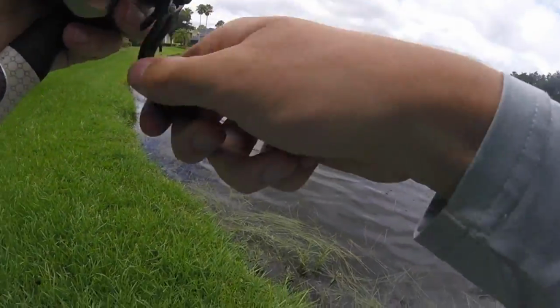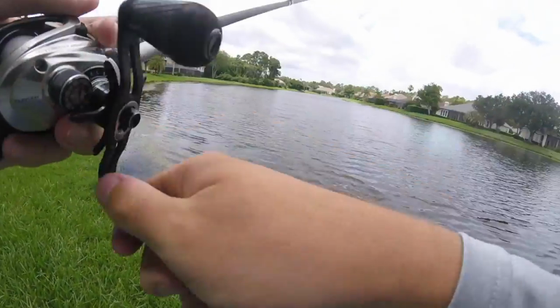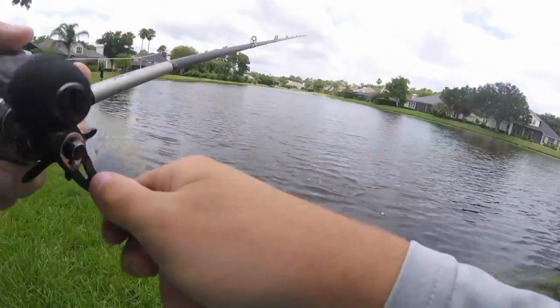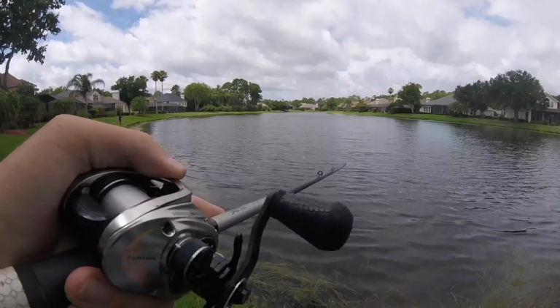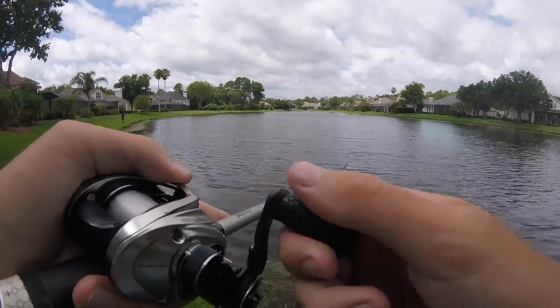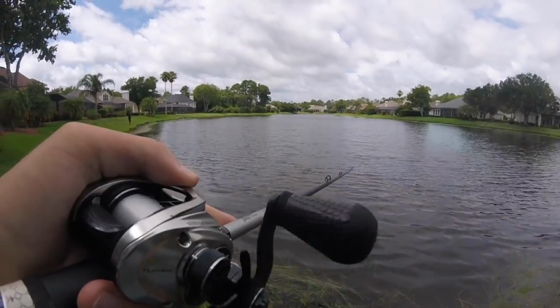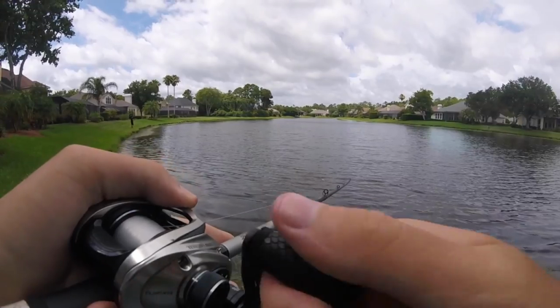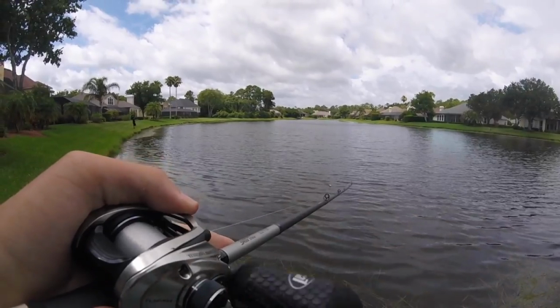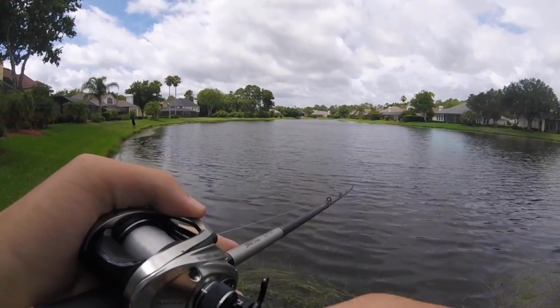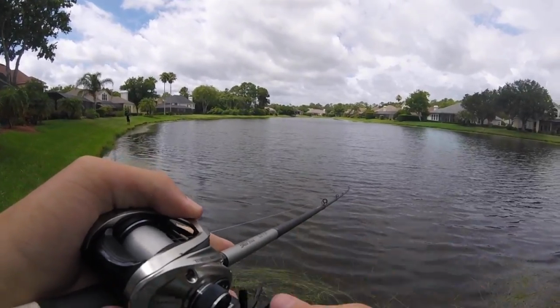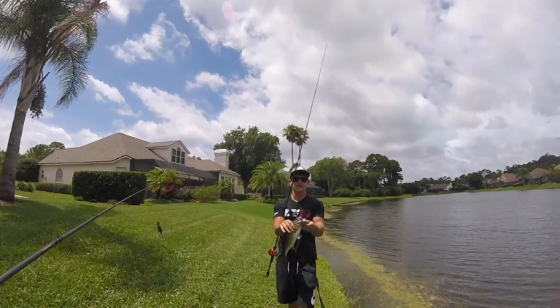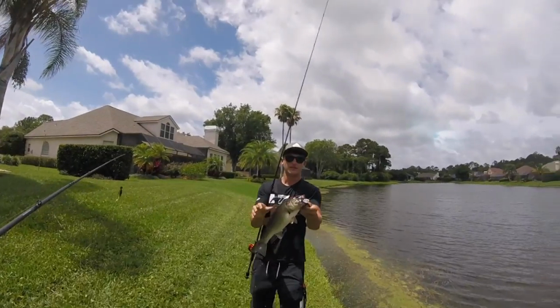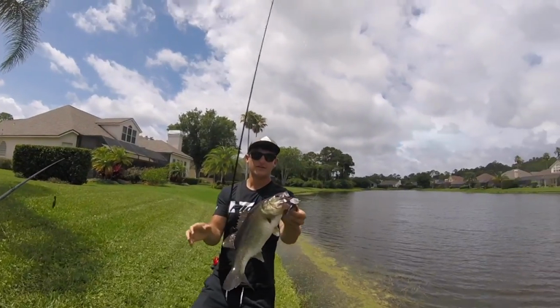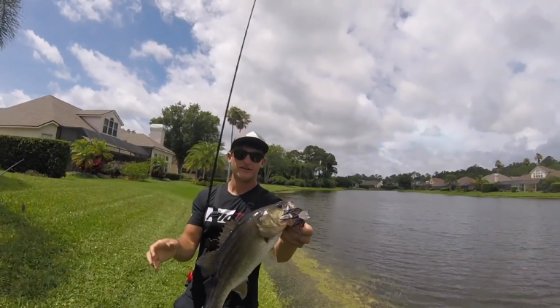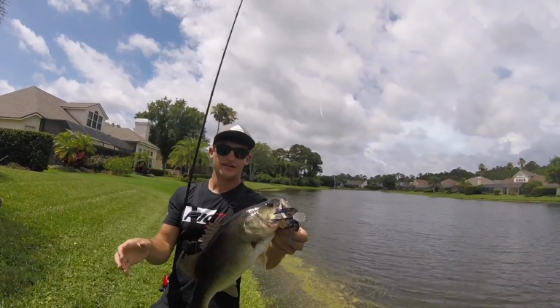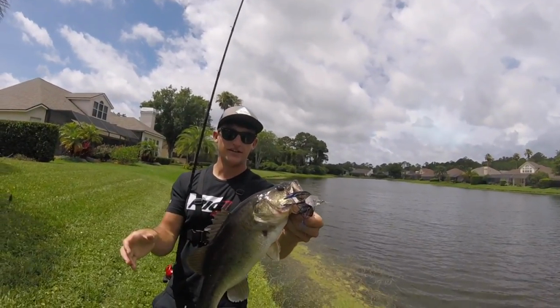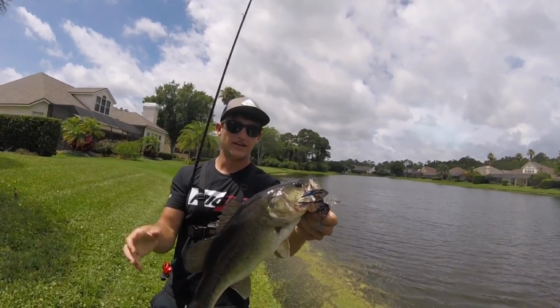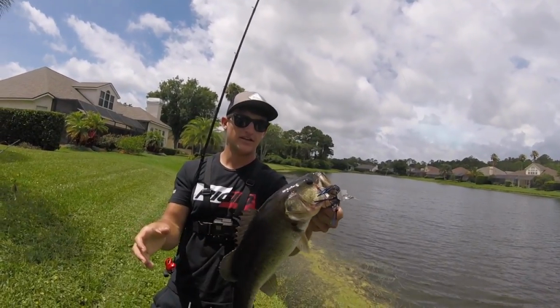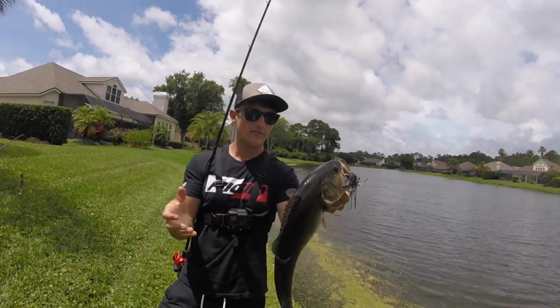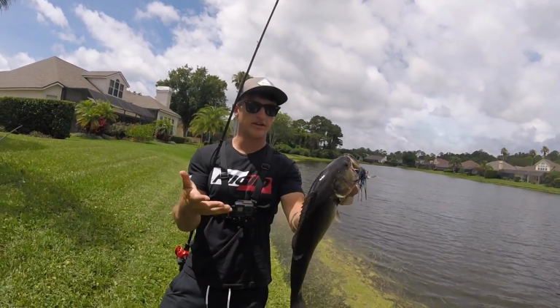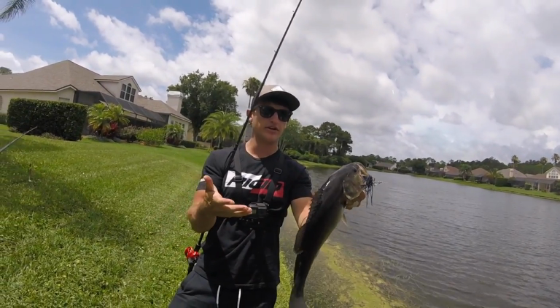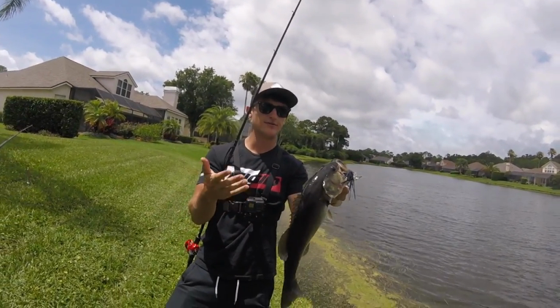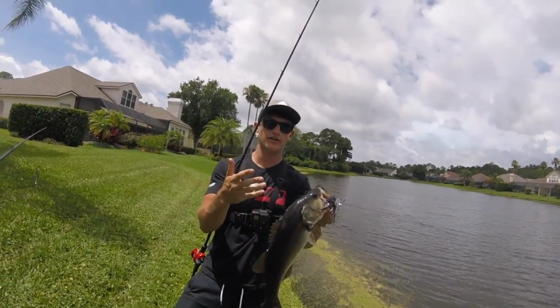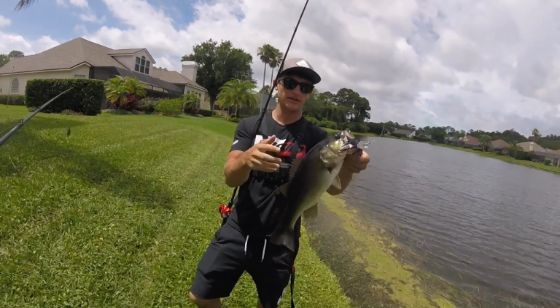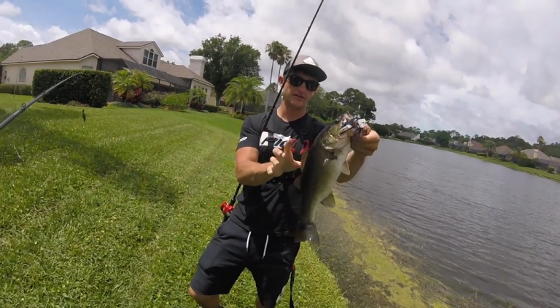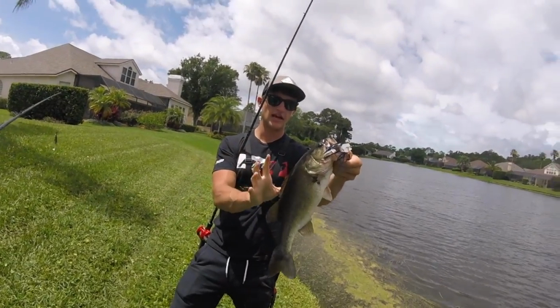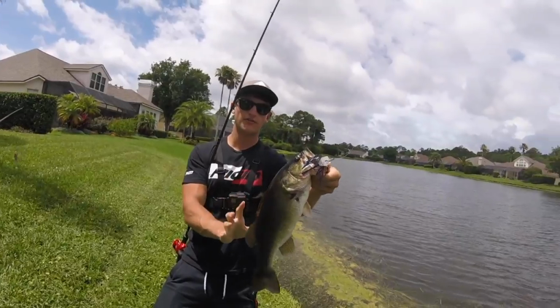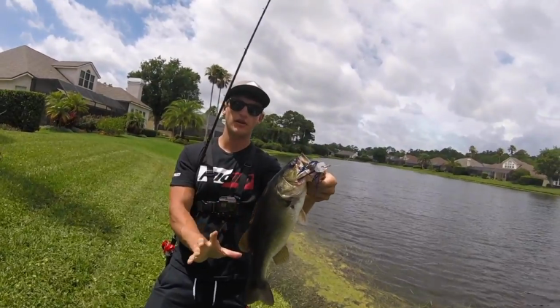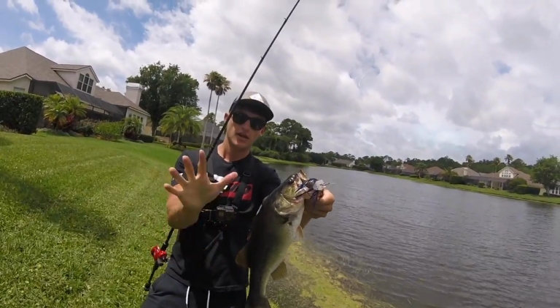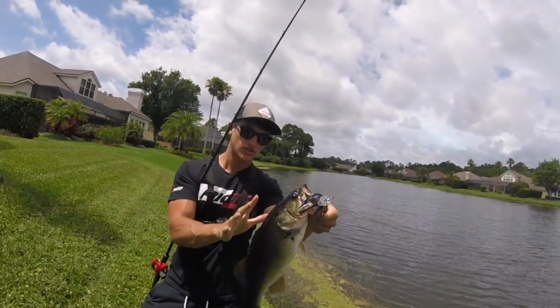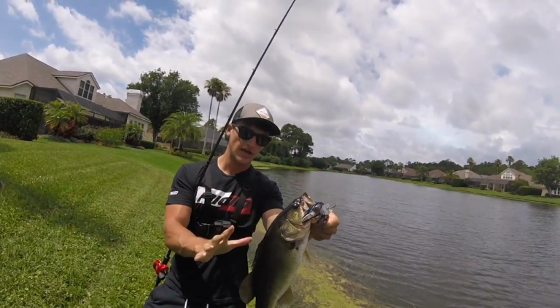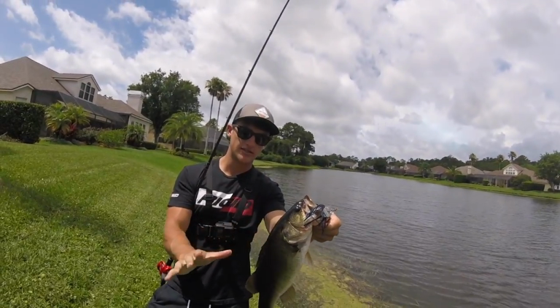Oh he got nailed on the buzzbait! Let's go — Noah's on the board right here. He's not big but he's quality man, look at it — healthy, sexy.